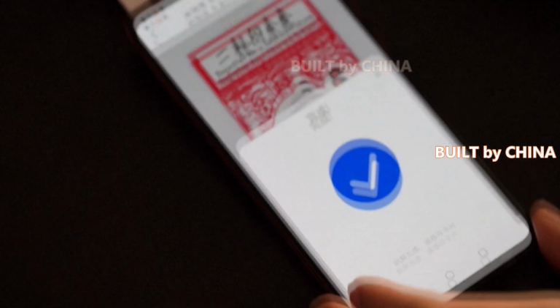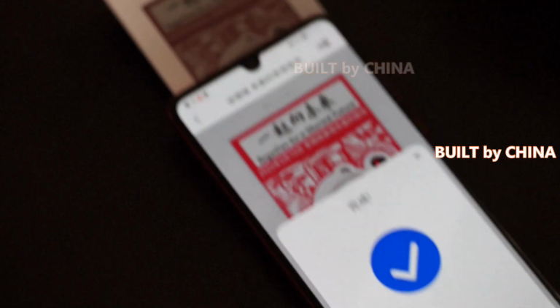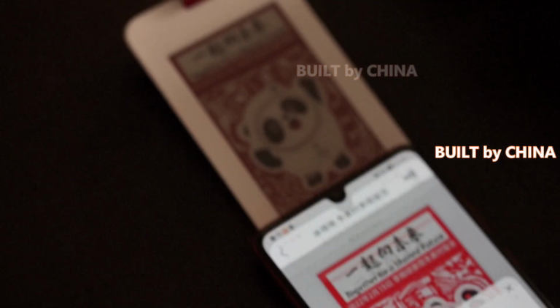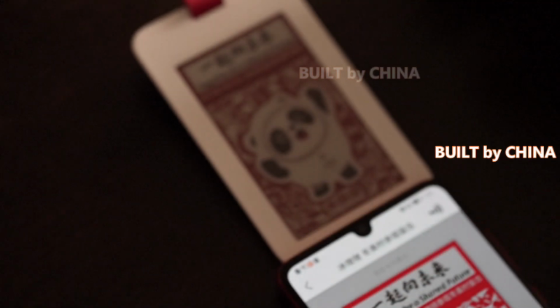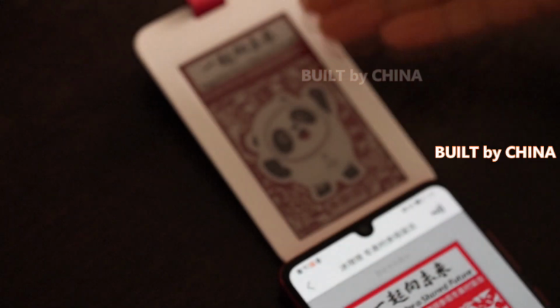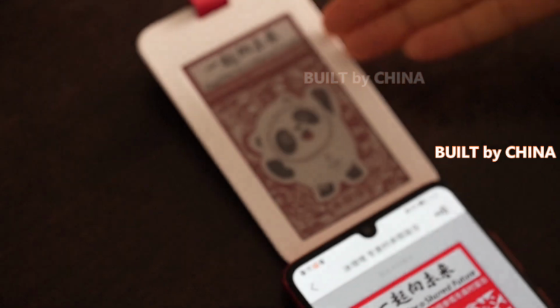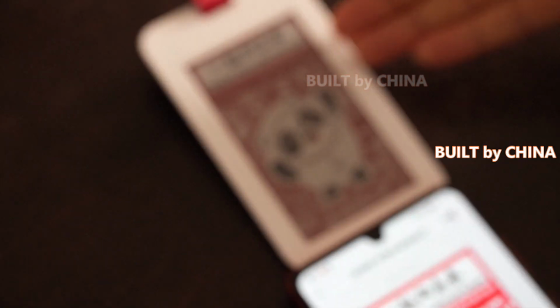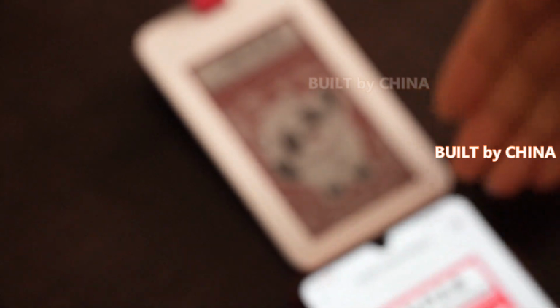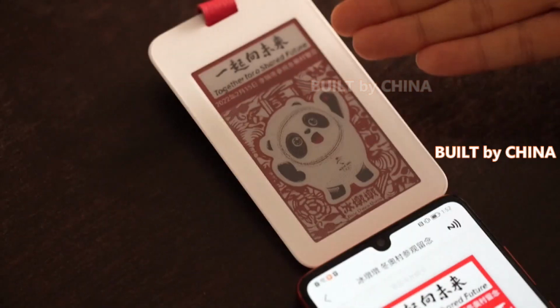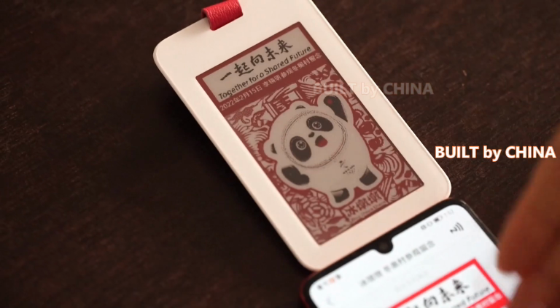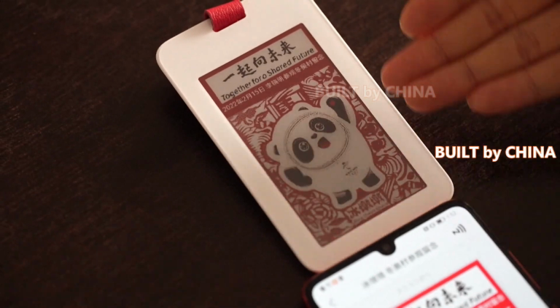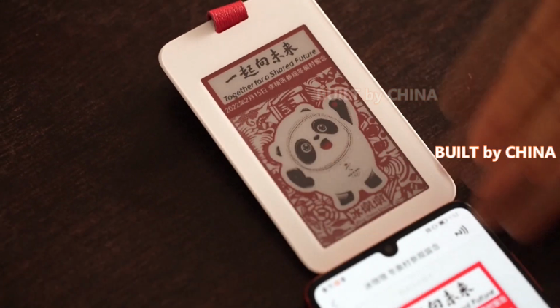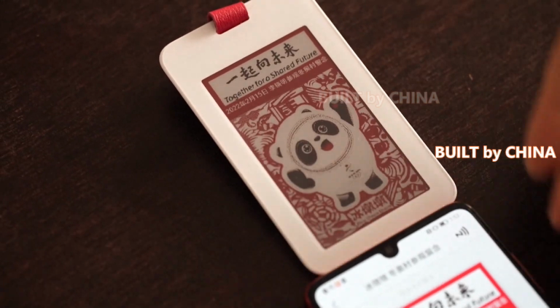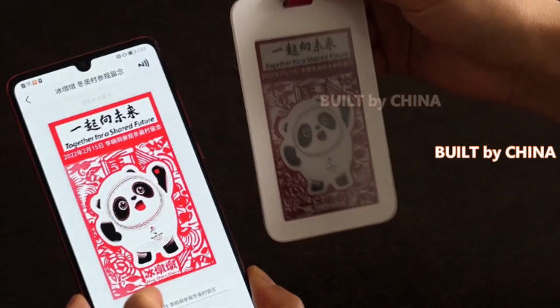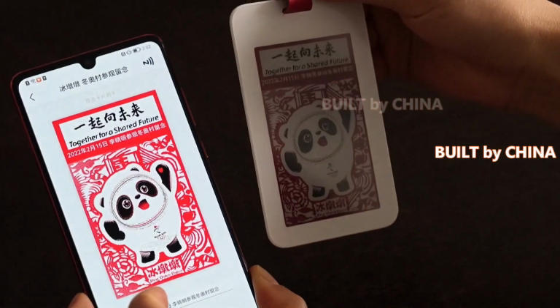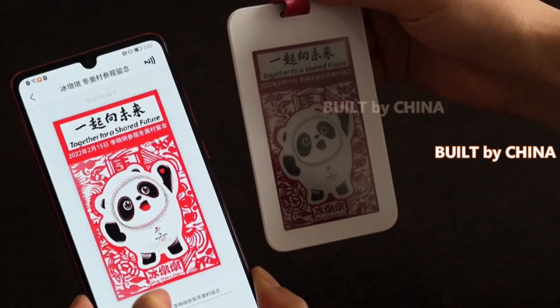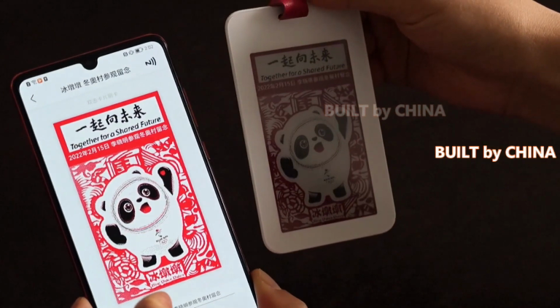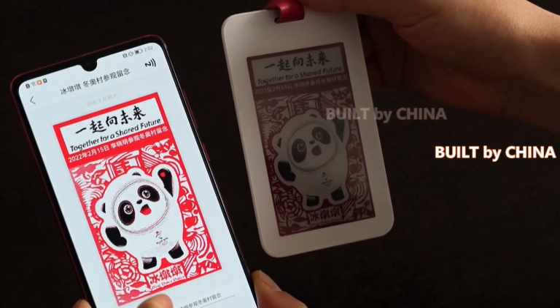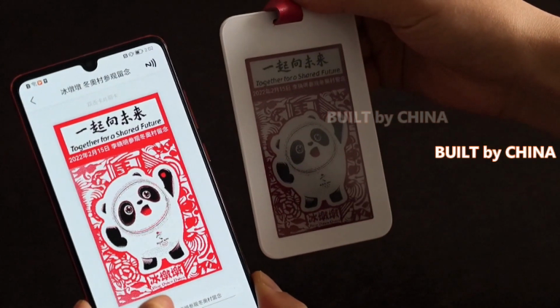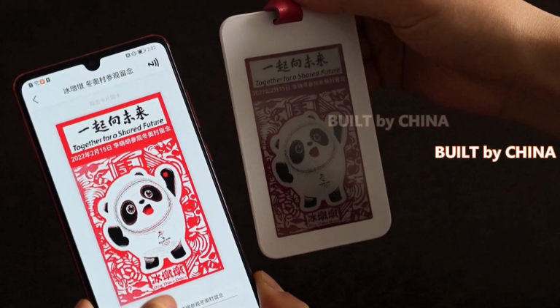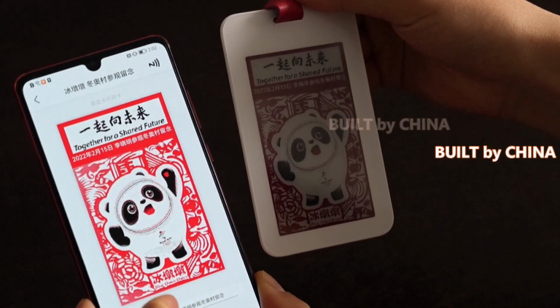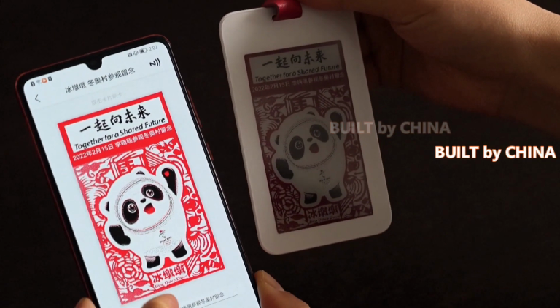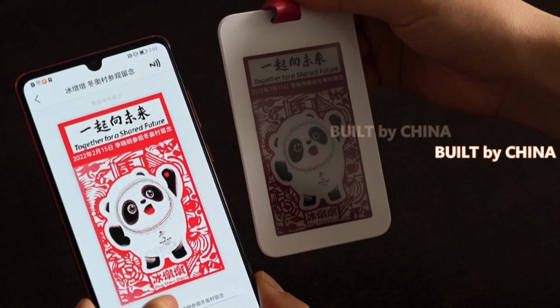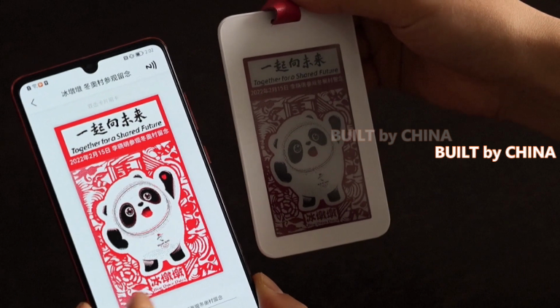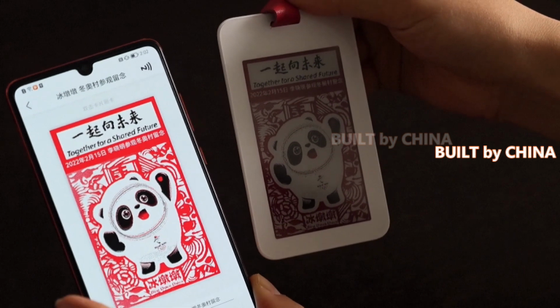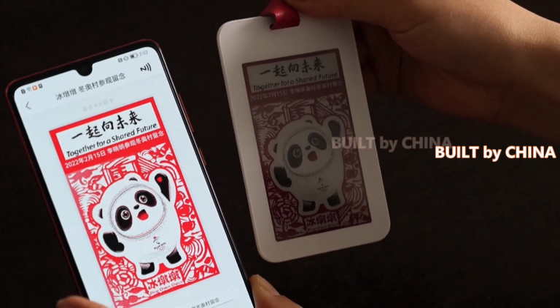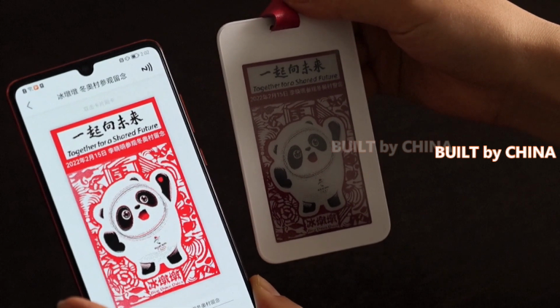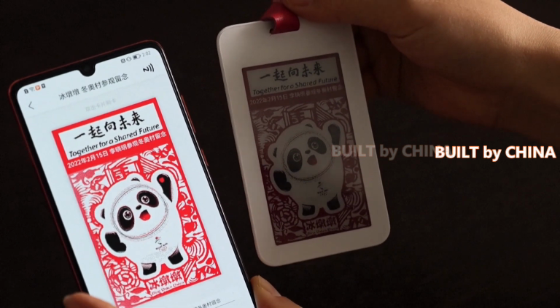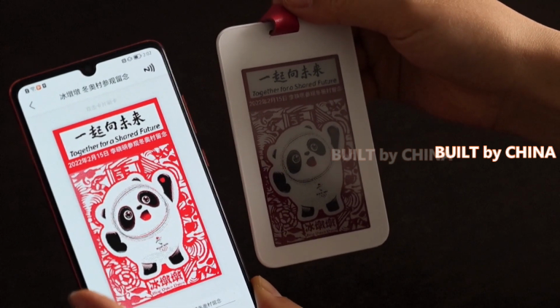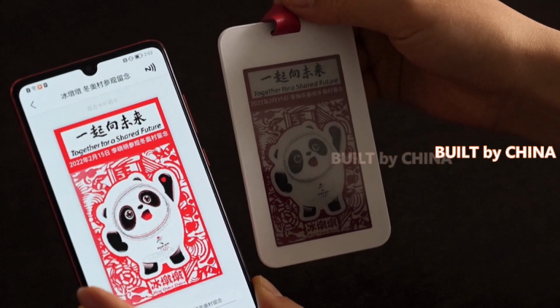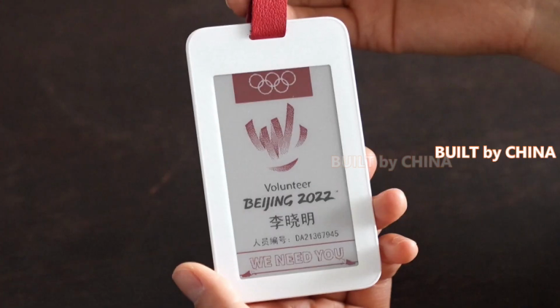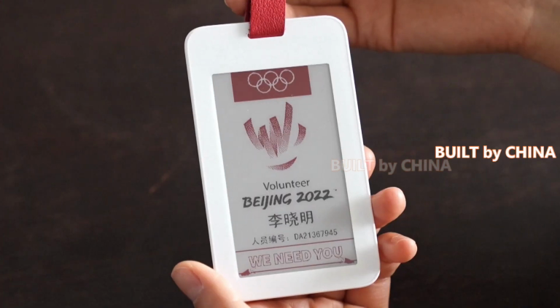The ID badge owners can also customize the card appearances as they wish, only if they have a wireless device at hand to make internet connections — for instance, a smartphone.